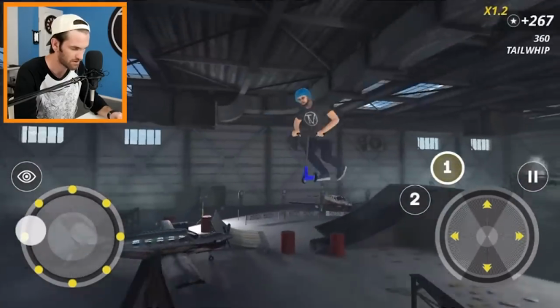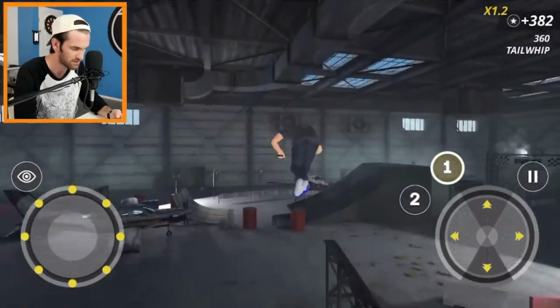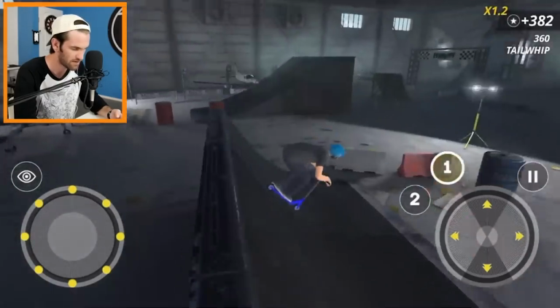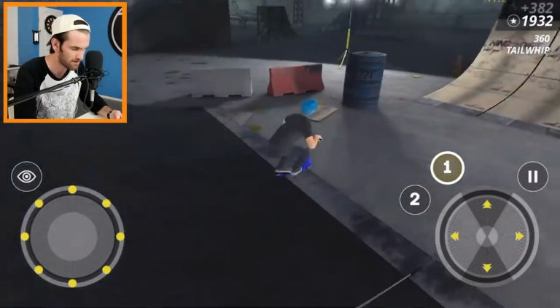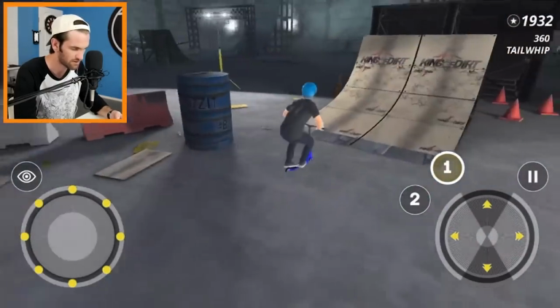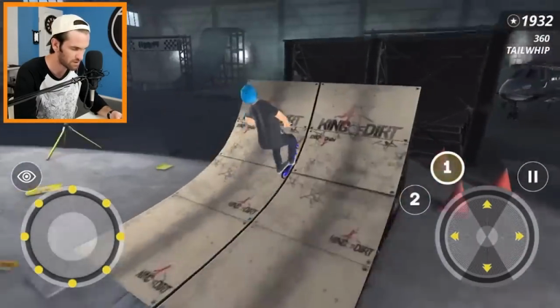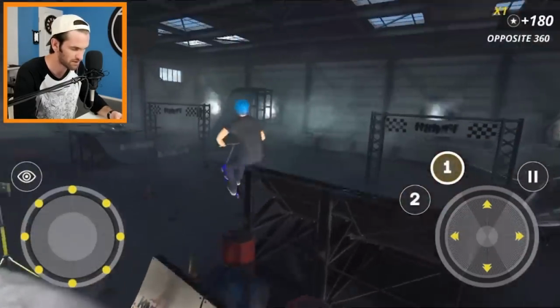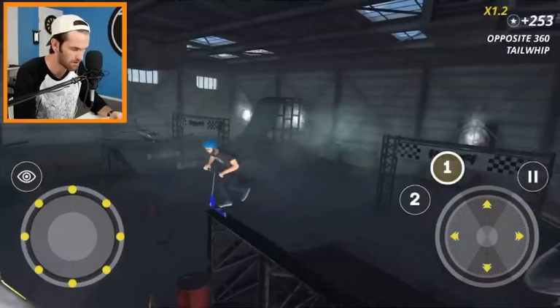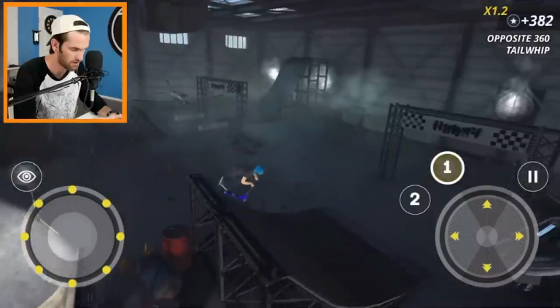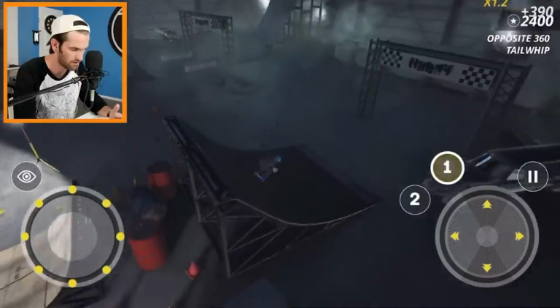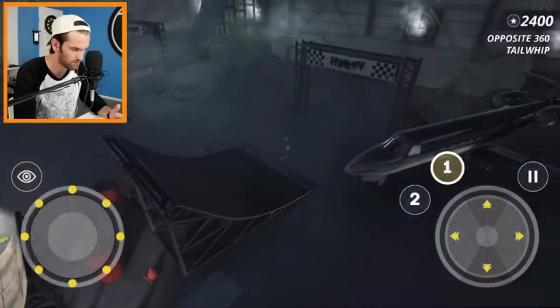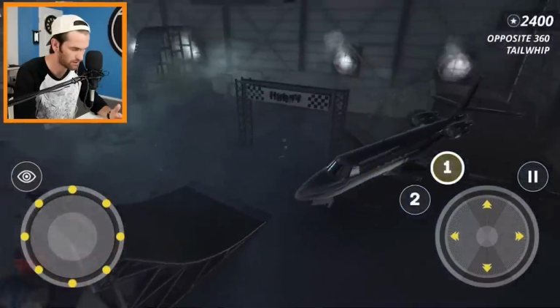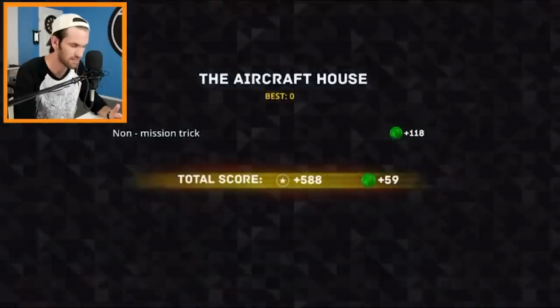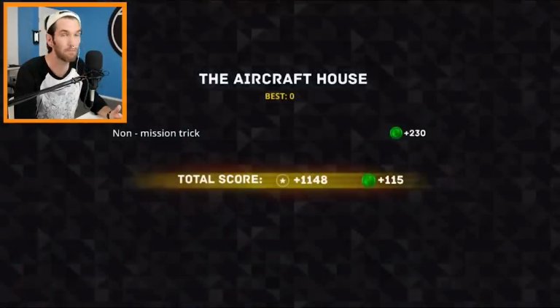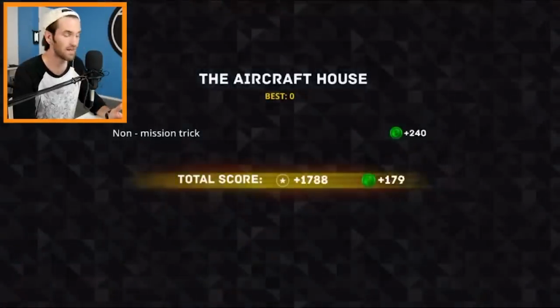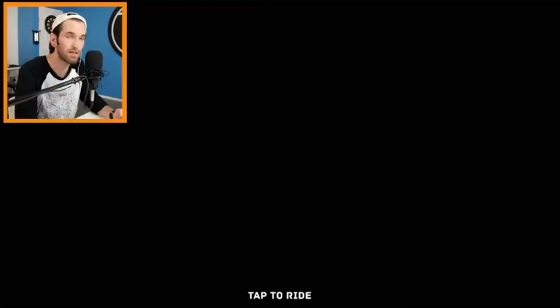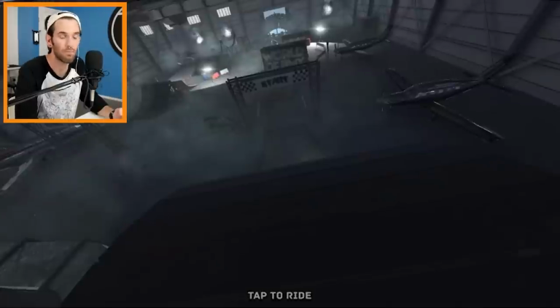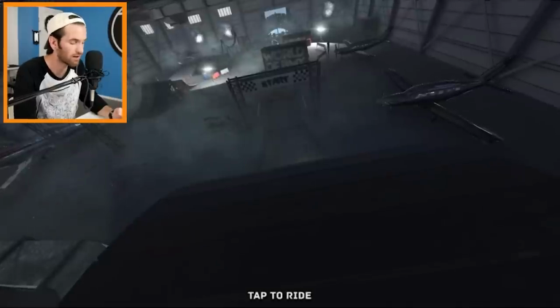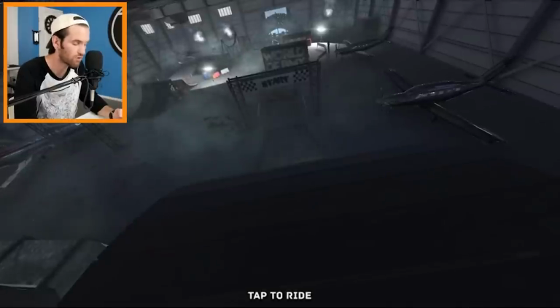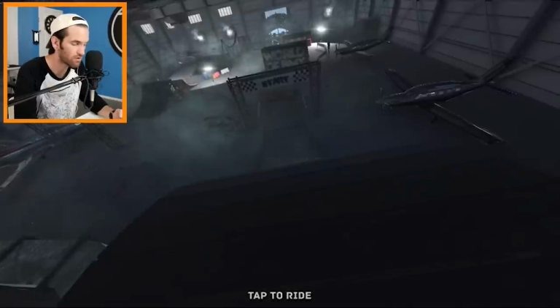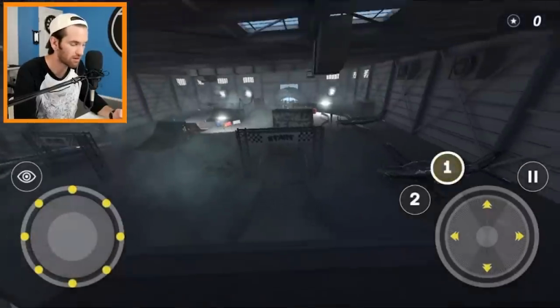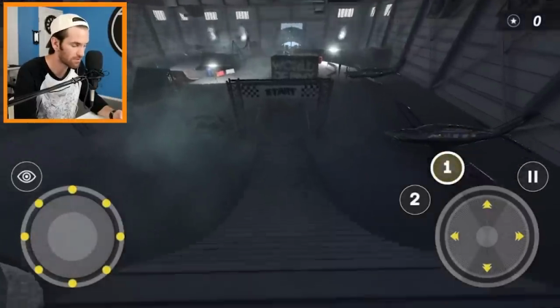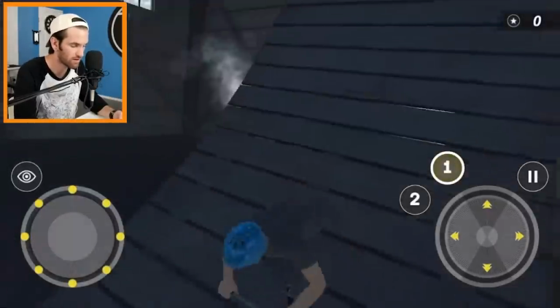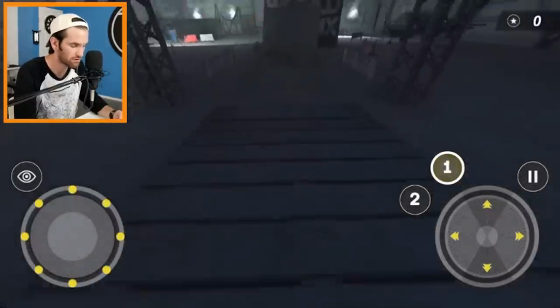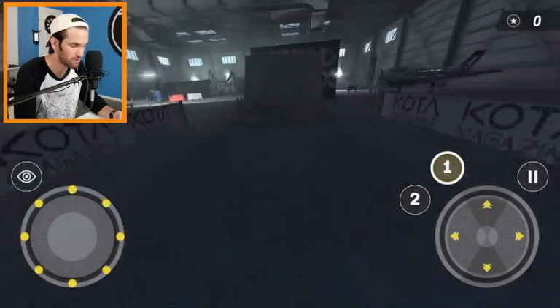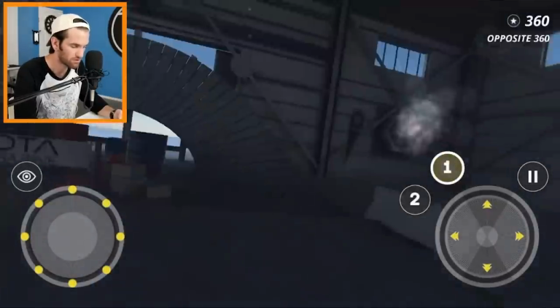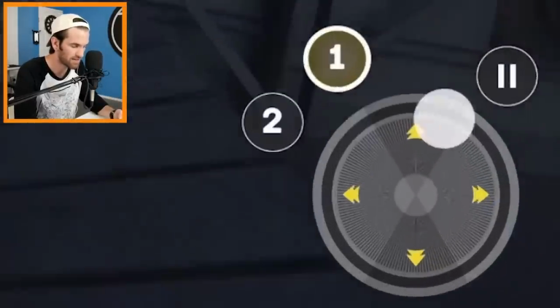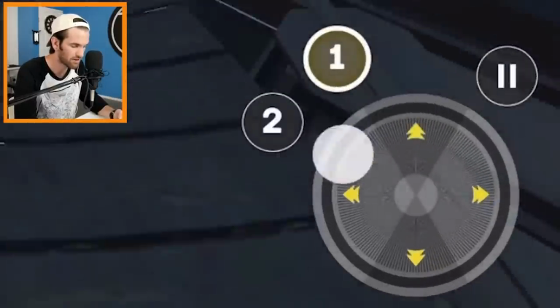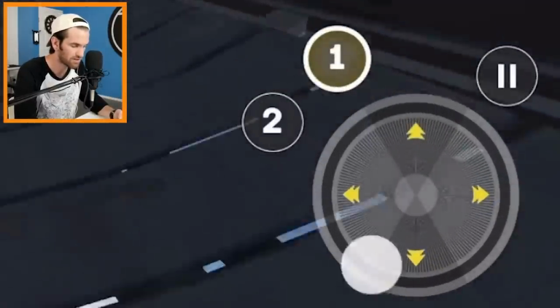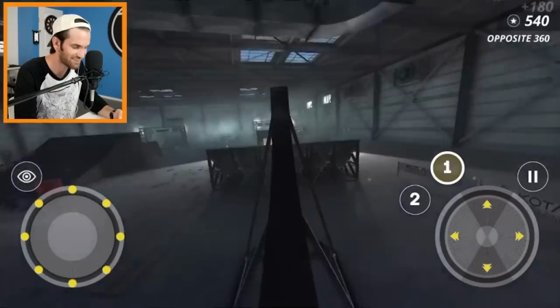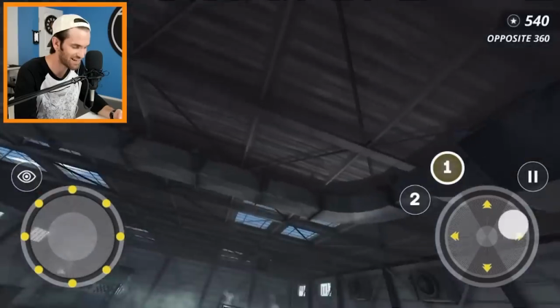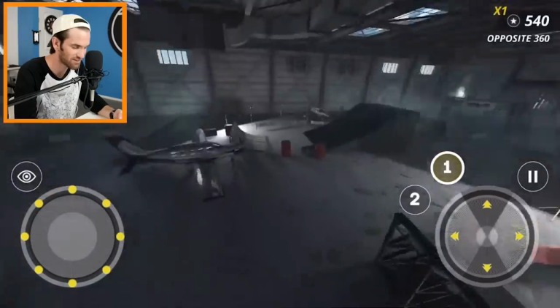Toboggan 360 tail whip — let's go for the rewind on this one. Didn't get the rewind but I landed it. So you guys saw how a pro did it. You've got the first person mode too — on the right side you got these joysticks, and this is gonna be how you turn.